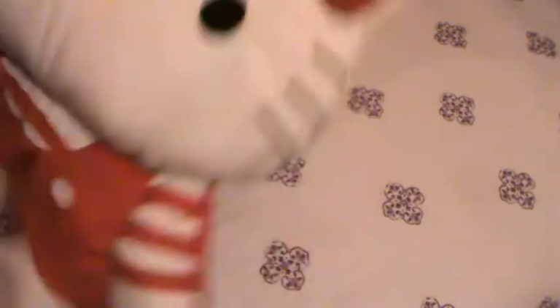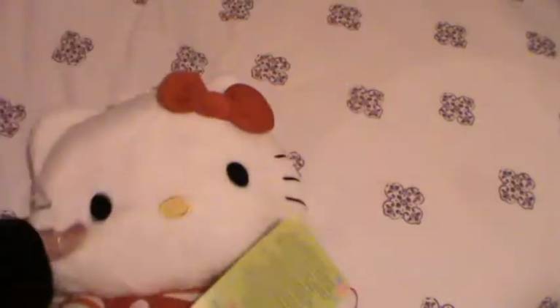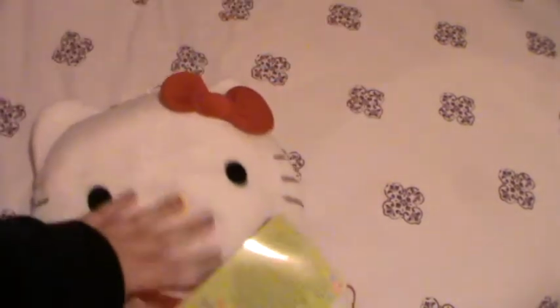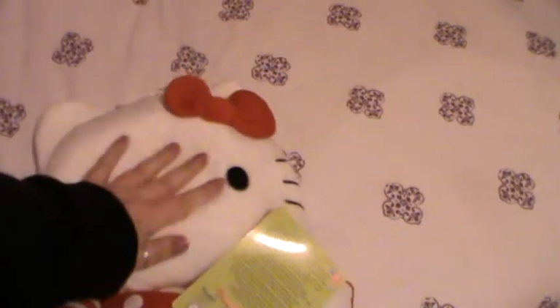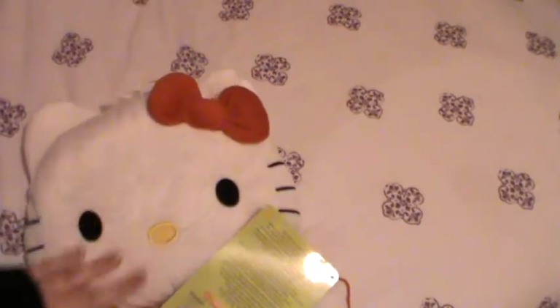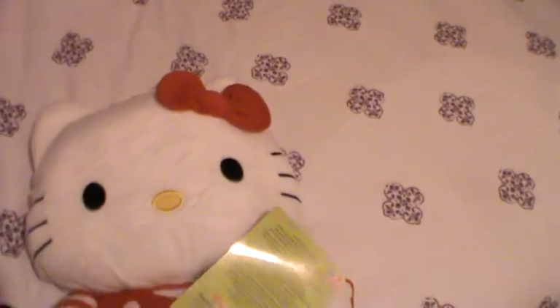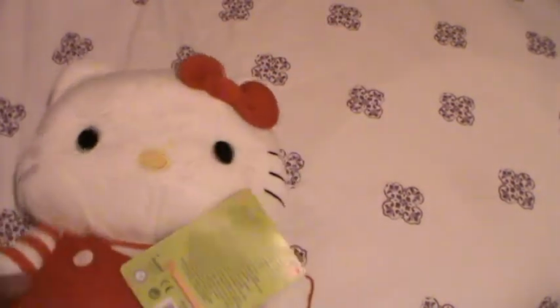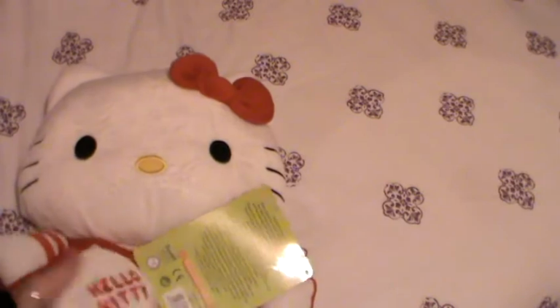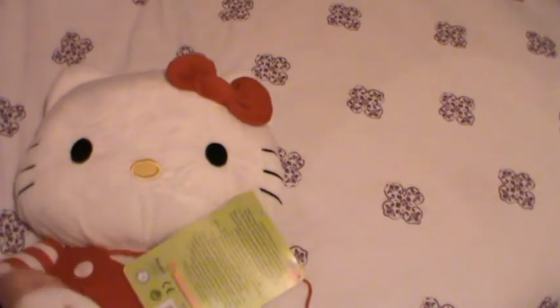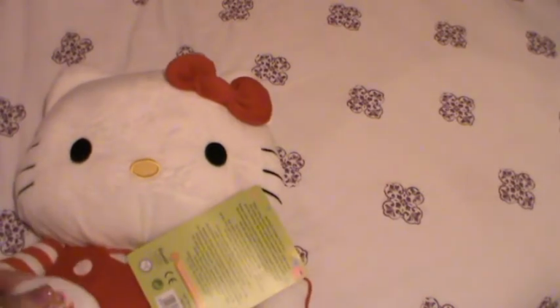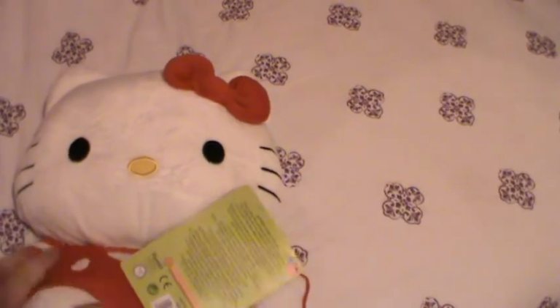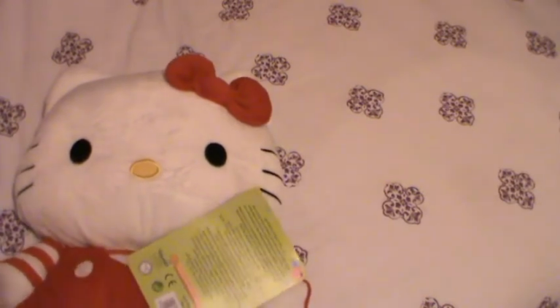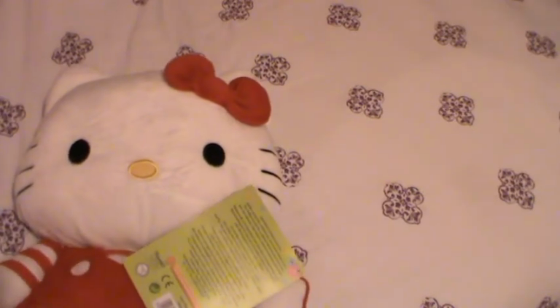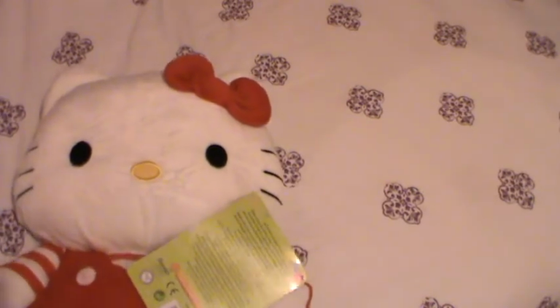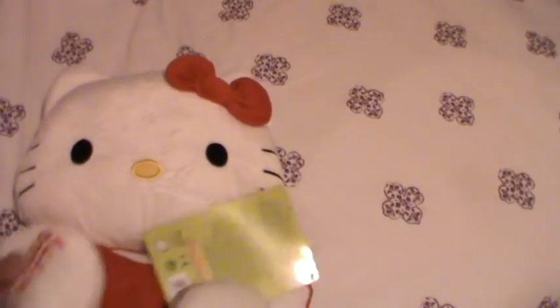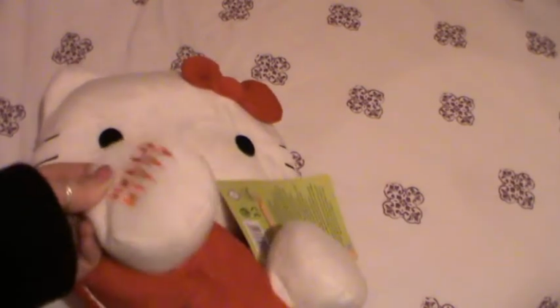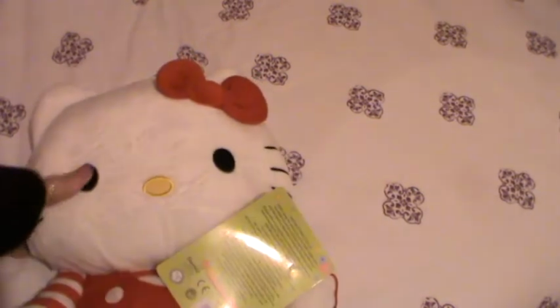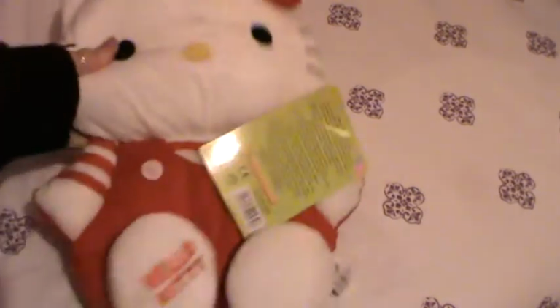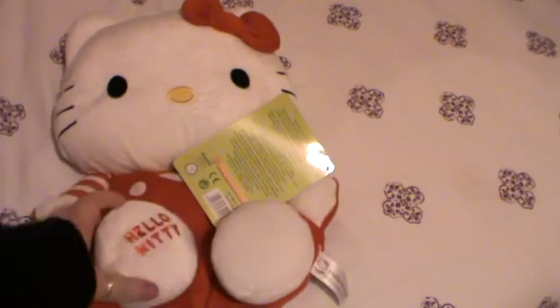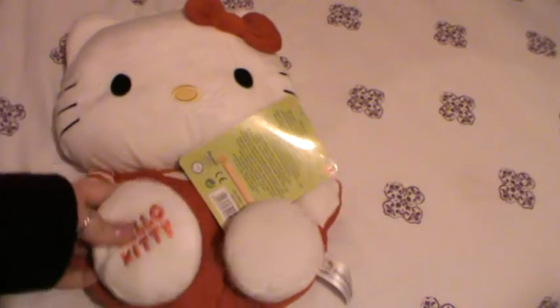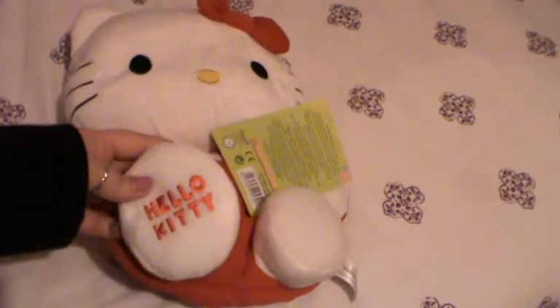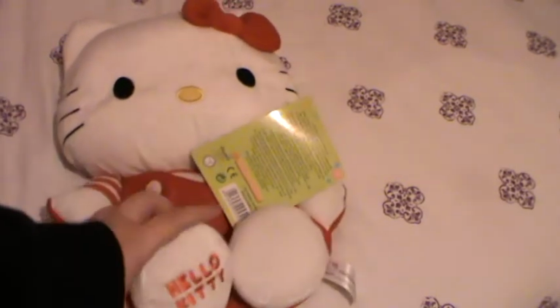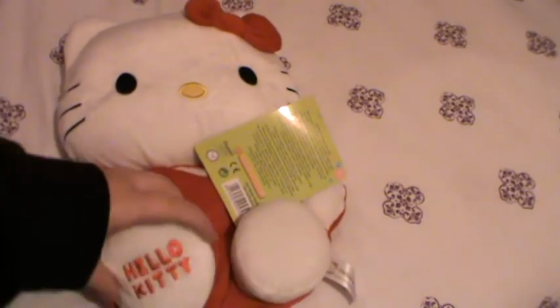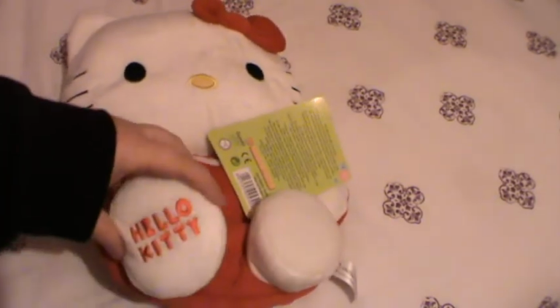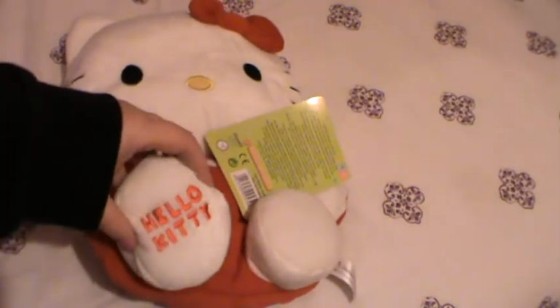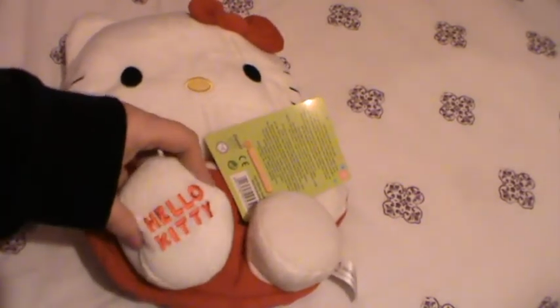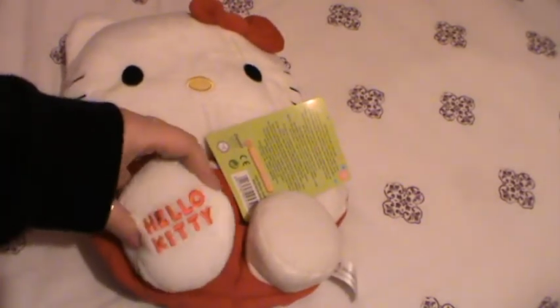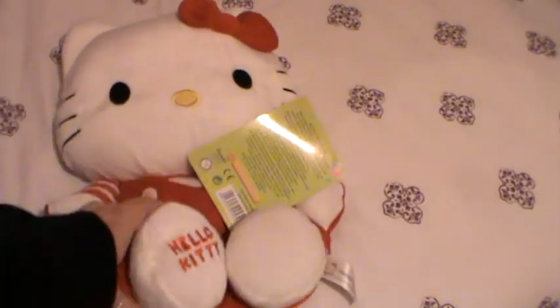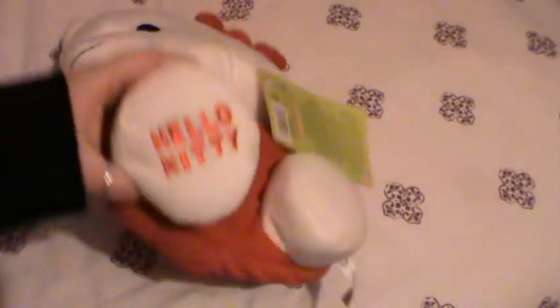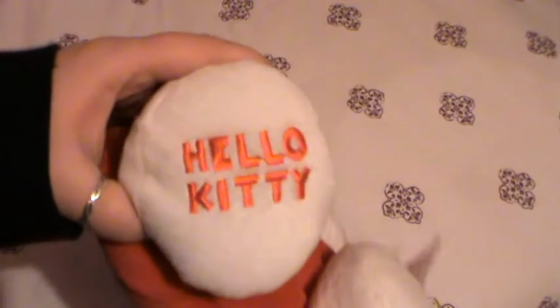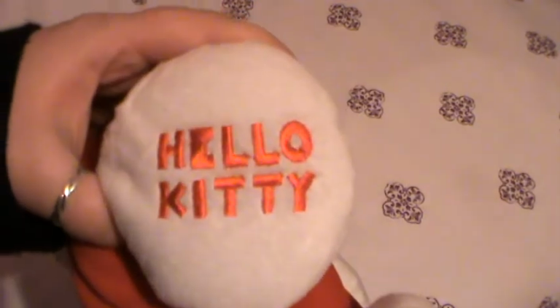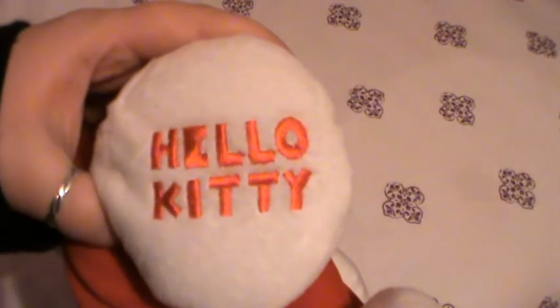She's very fluffy and soft. She's flat apart from her feet, that might stick out a little bit. Her feet say Hello Kitty — or one of her feet says Hello Kitty — but the E is a little bit weird on this, I don't know why.